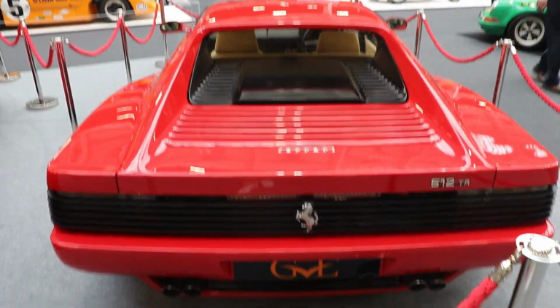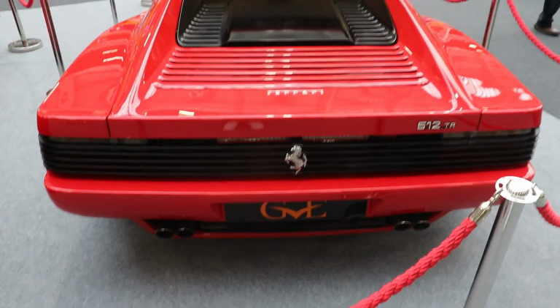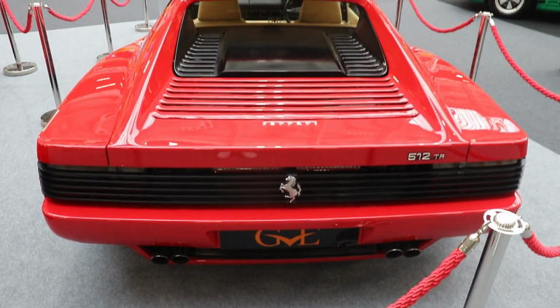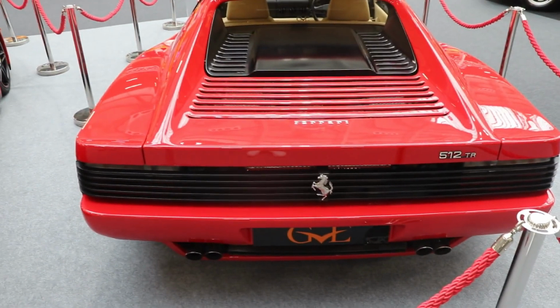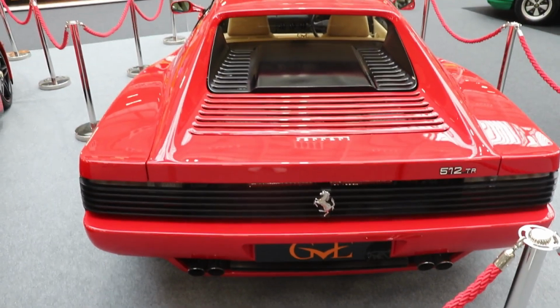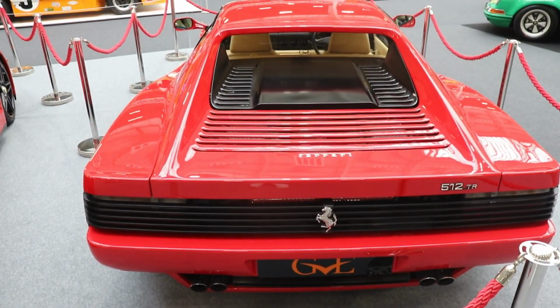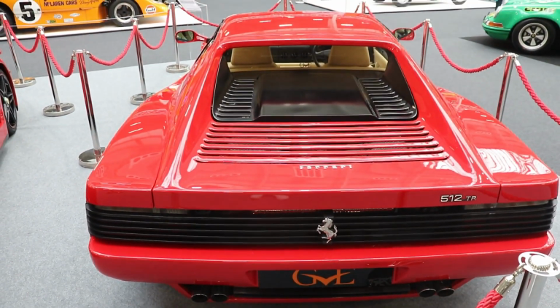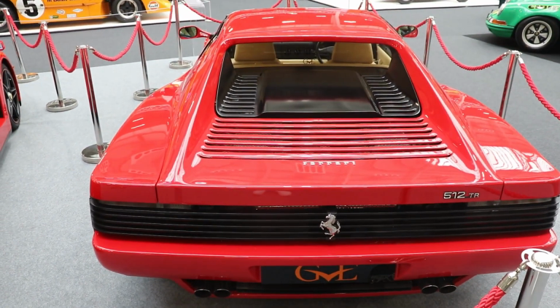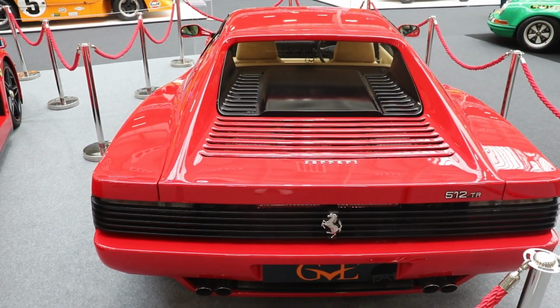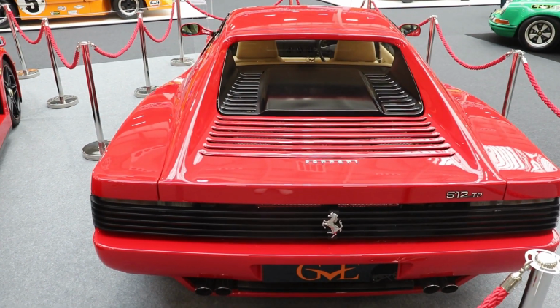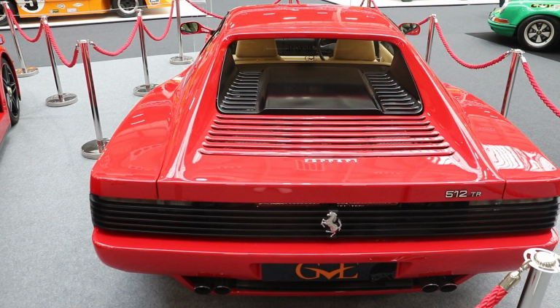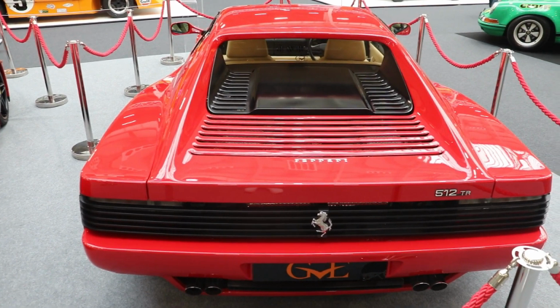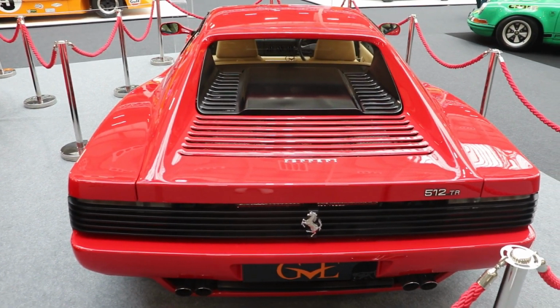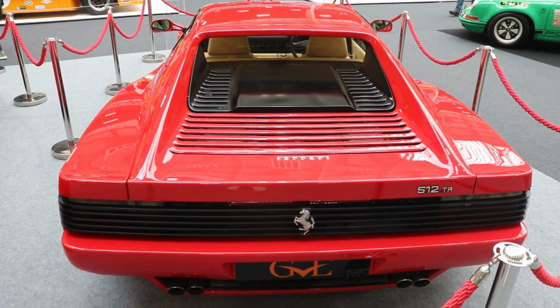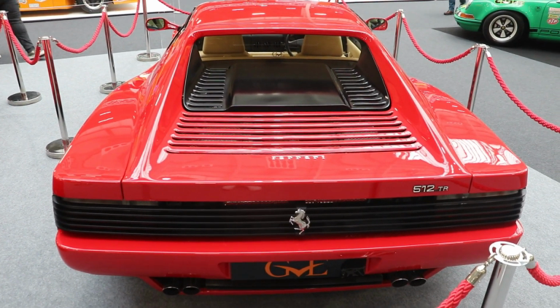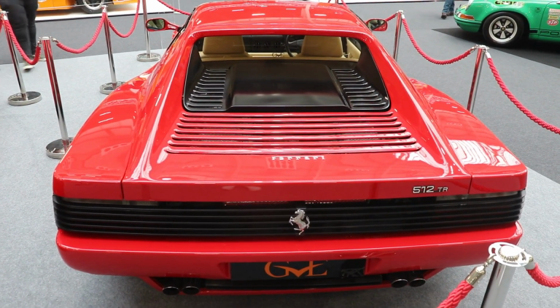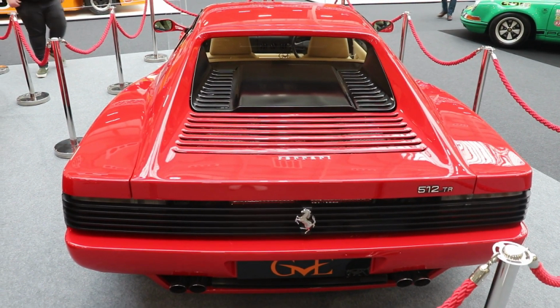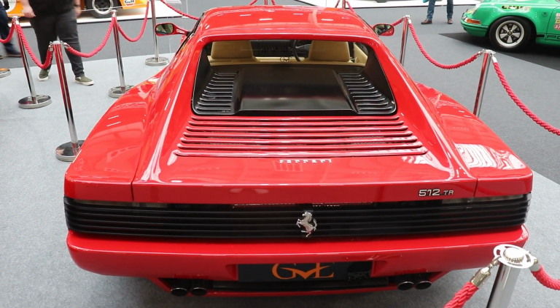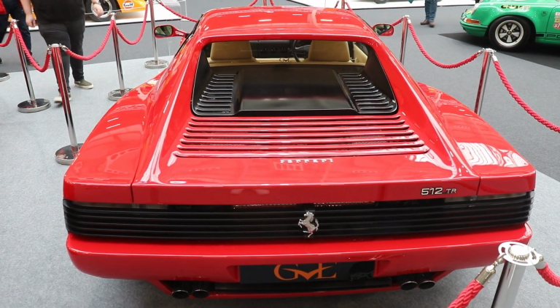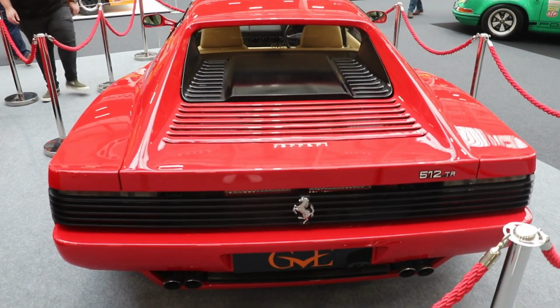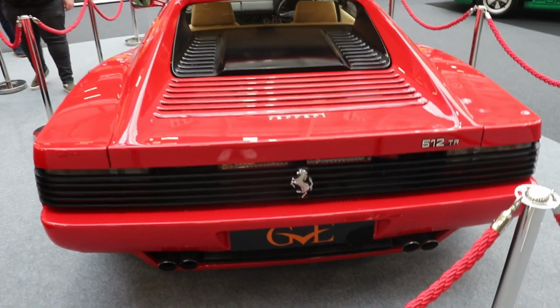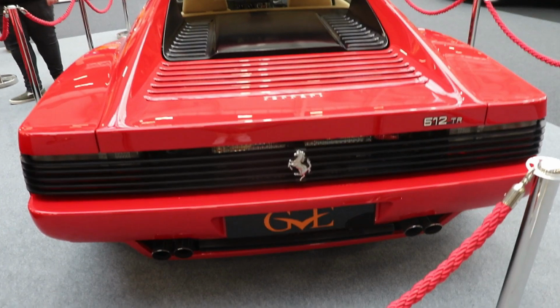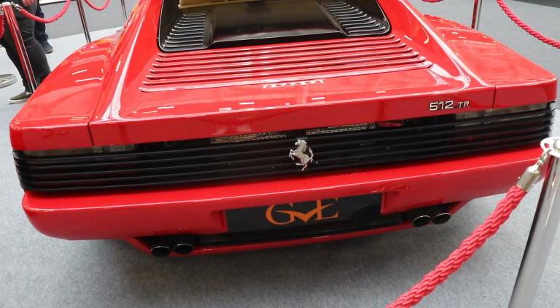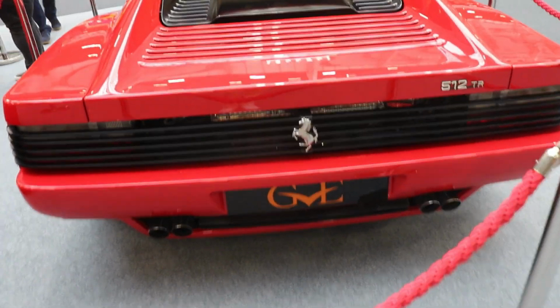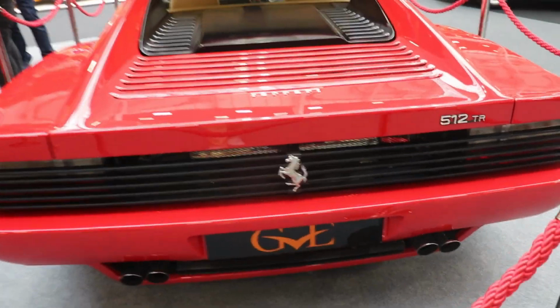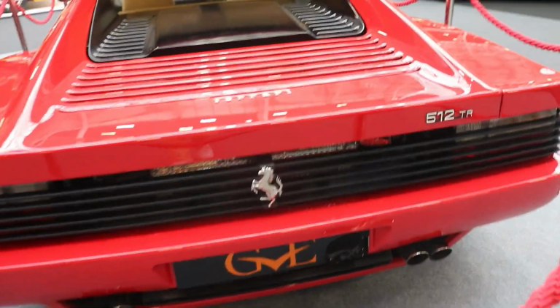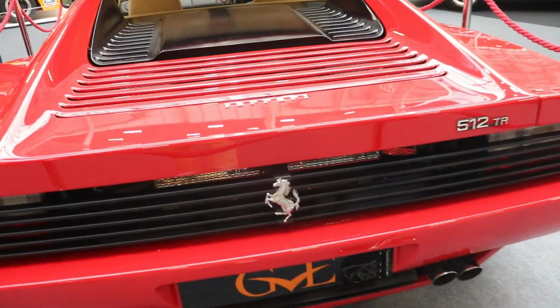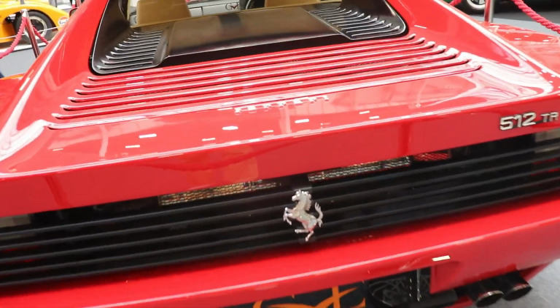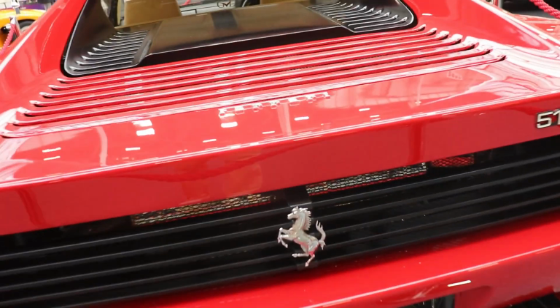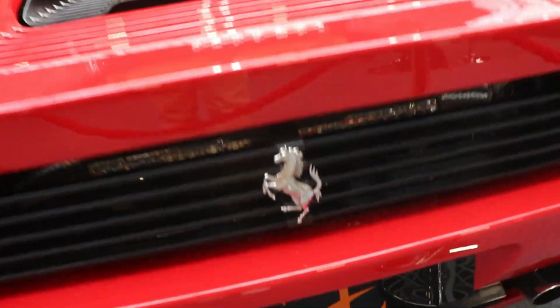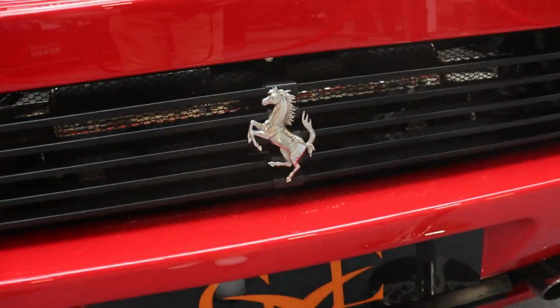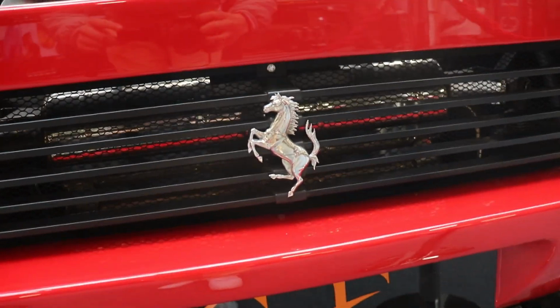8 inches wide on the front and 10.5 at the rear. The tires, of course, are Pirelli. On the front, the size is 235/40 ZR18, and on the rear, 295/35 ZR18.